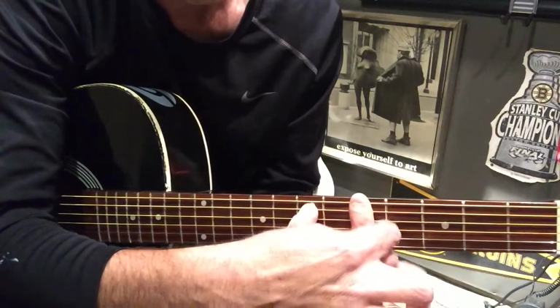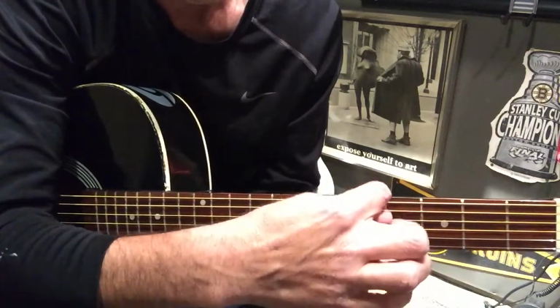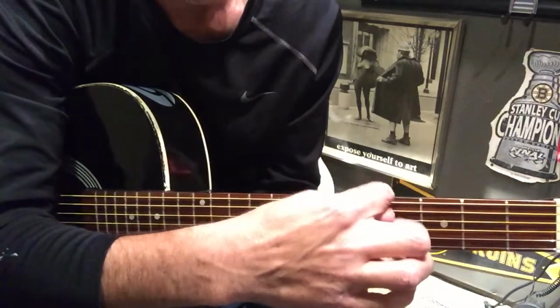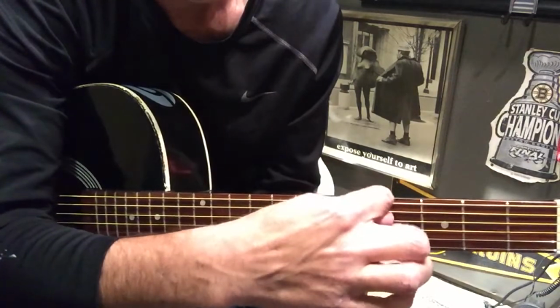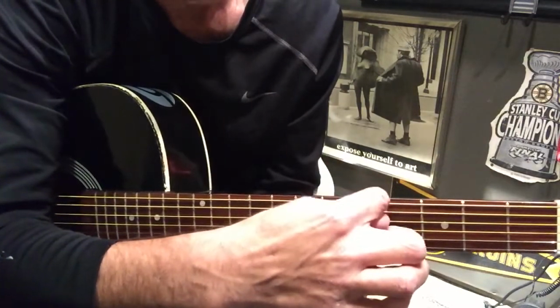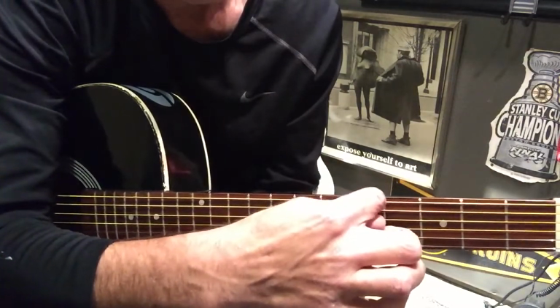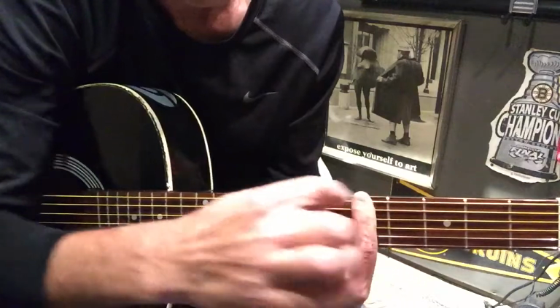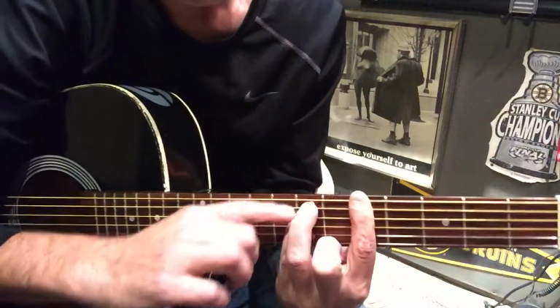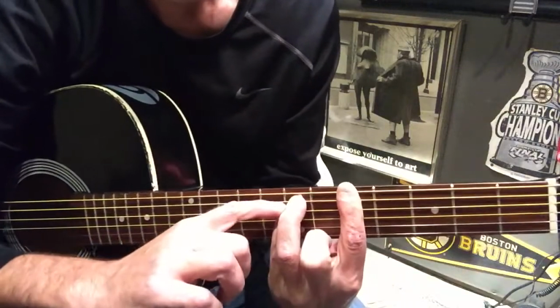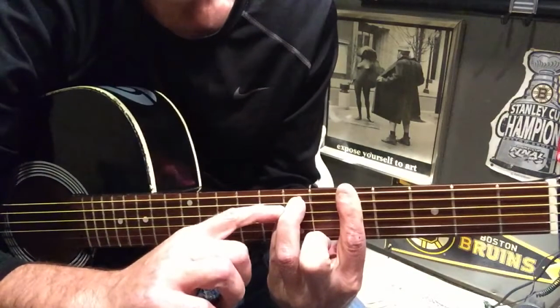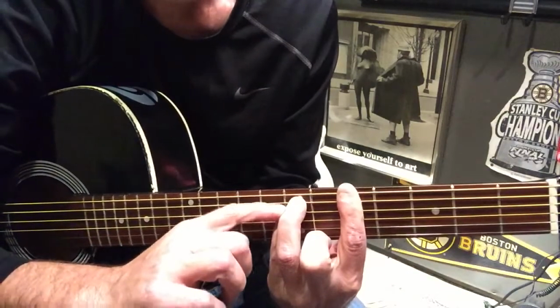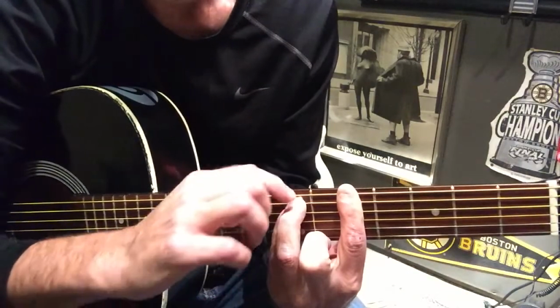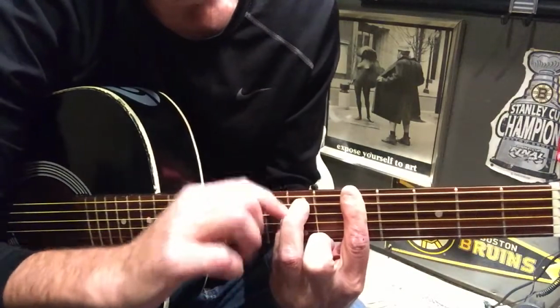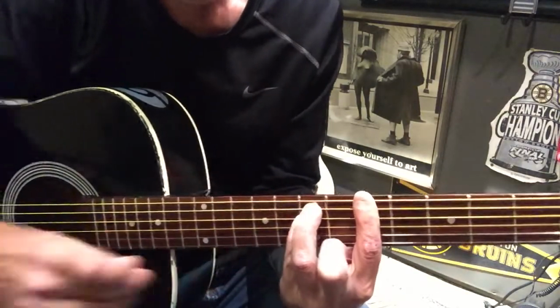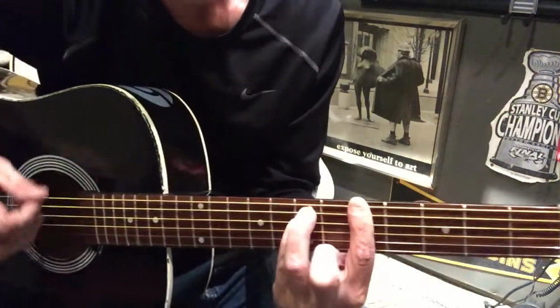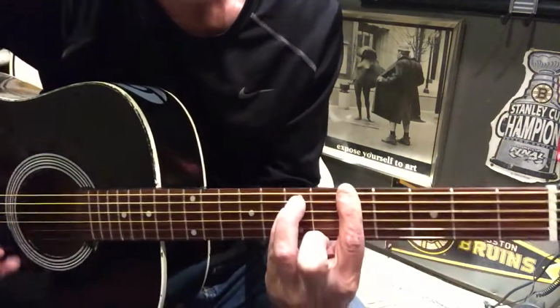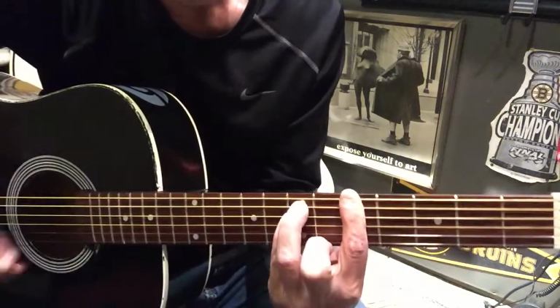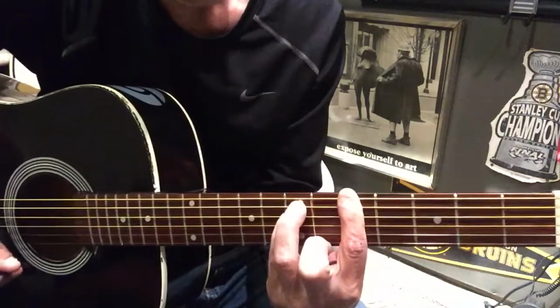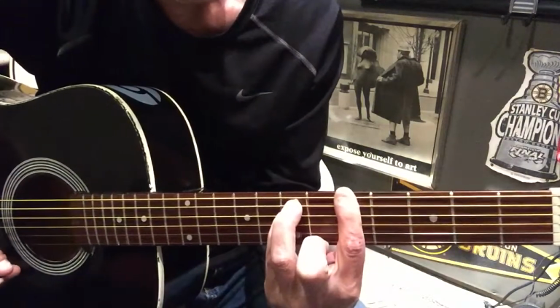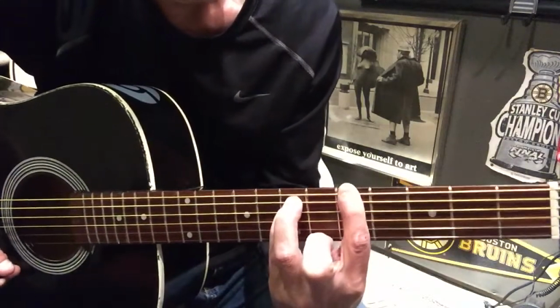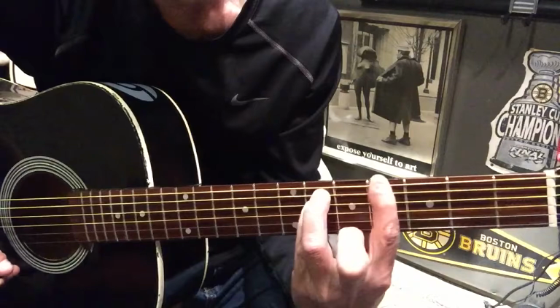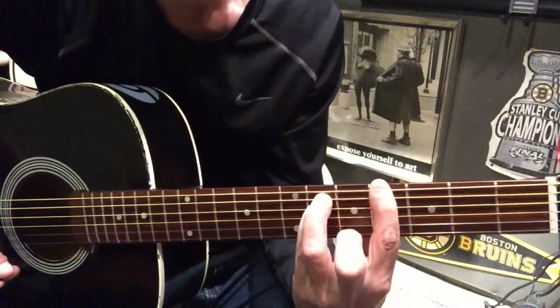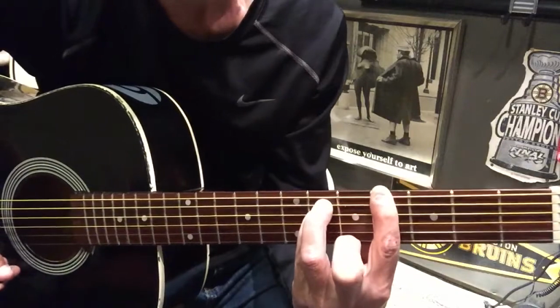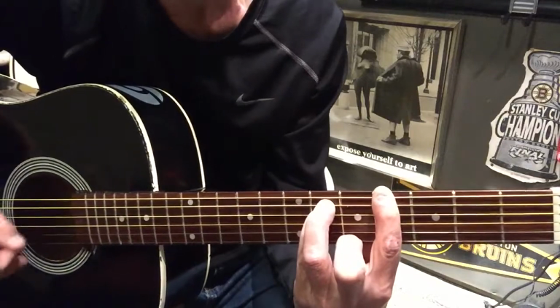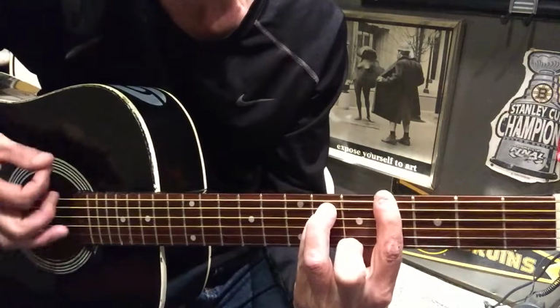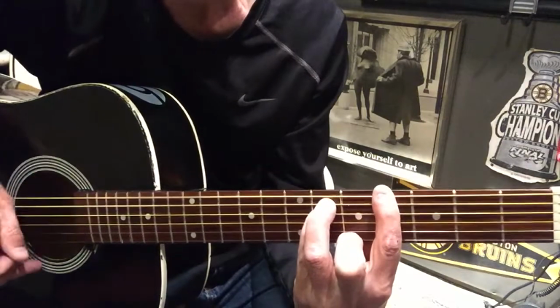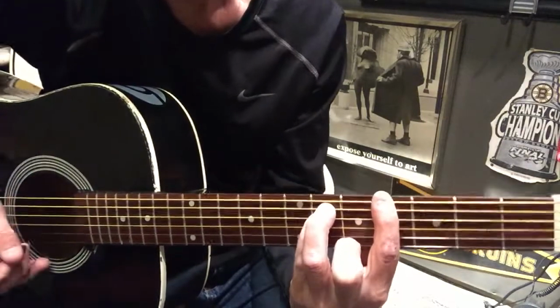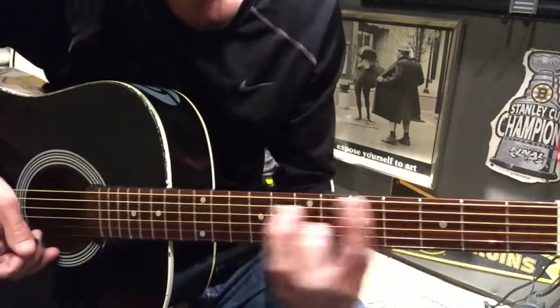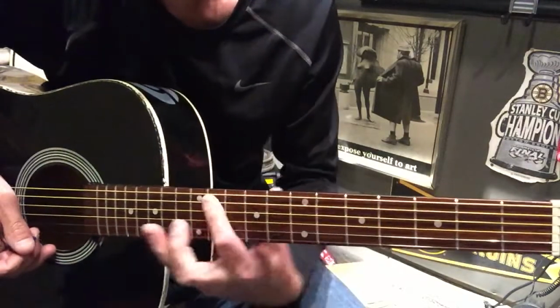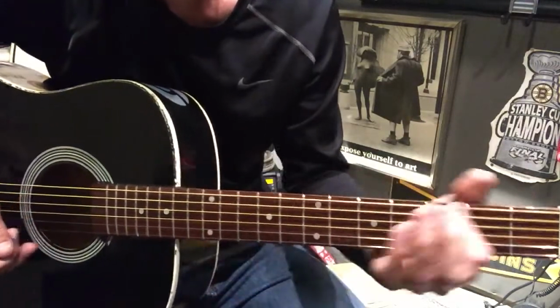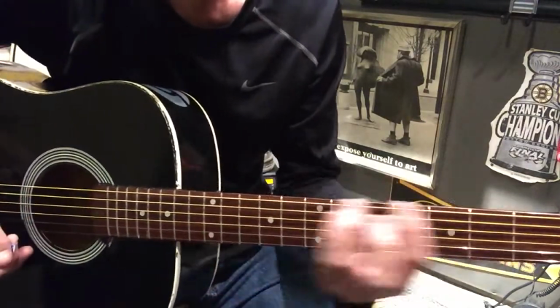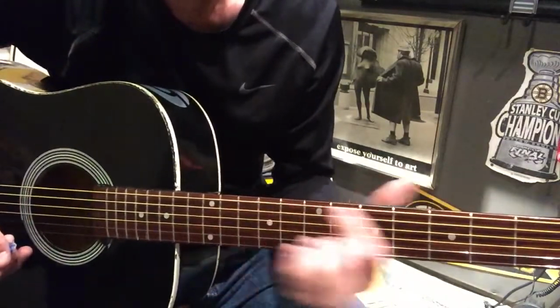Back up to this bar chord at the fifth fret, doing the same thing we've been doing — but now you're on the E, on the seventh you're on the A and the D. Then you'll slide back to your opening four. All together it's going to kind of sound like this.